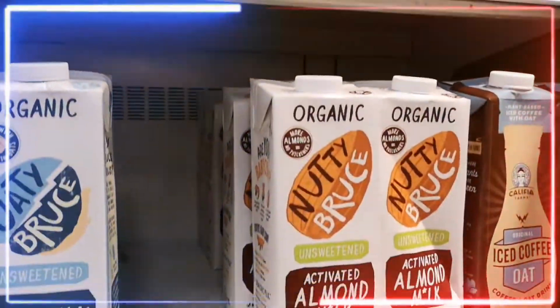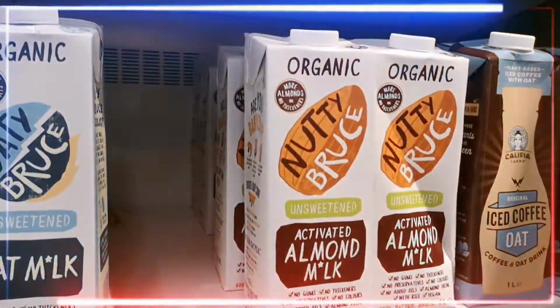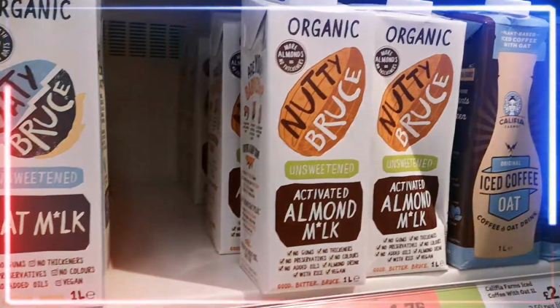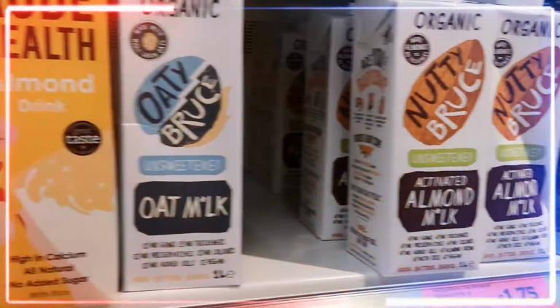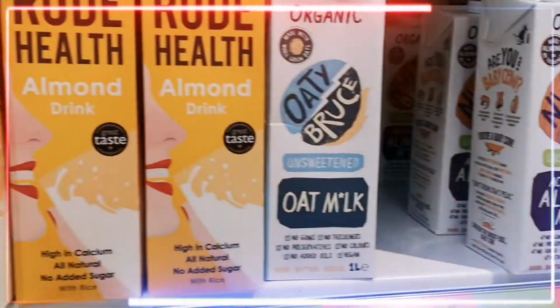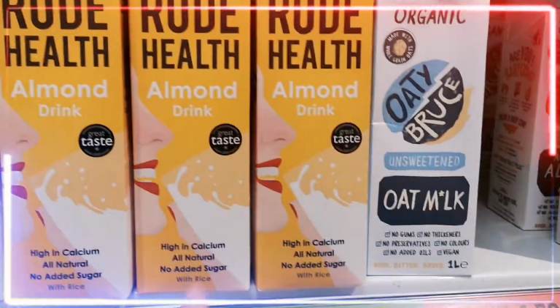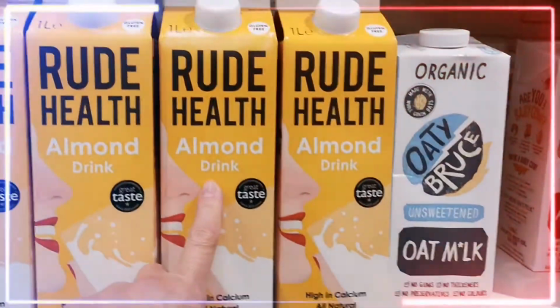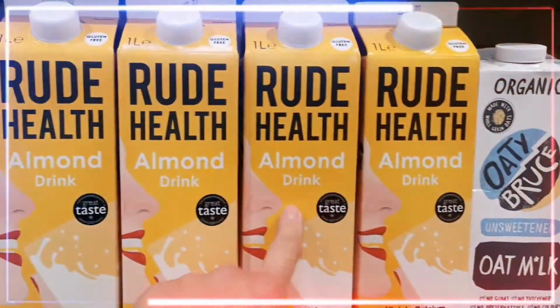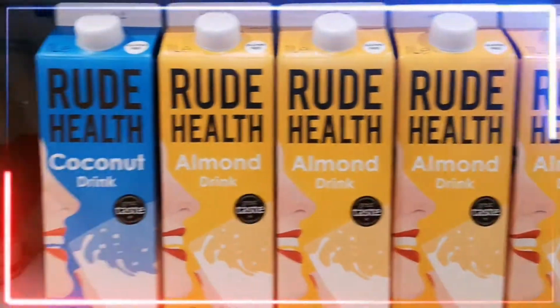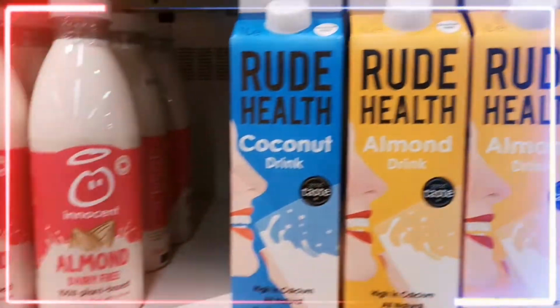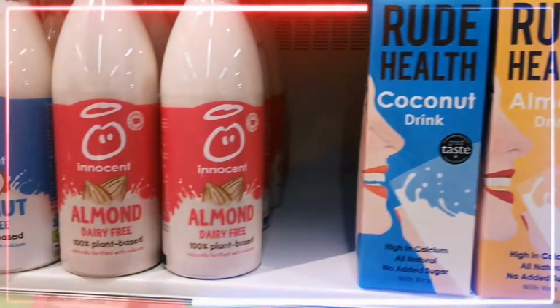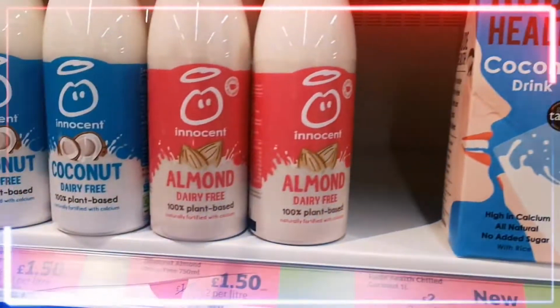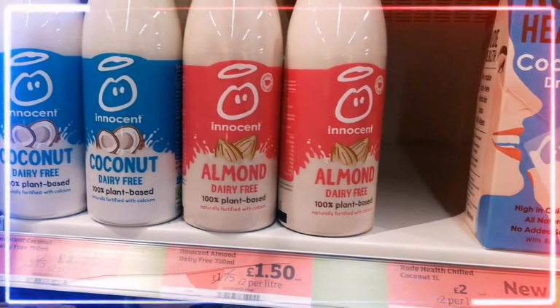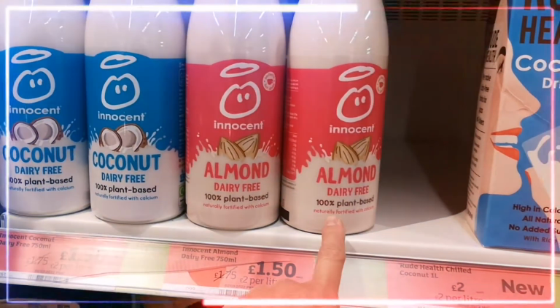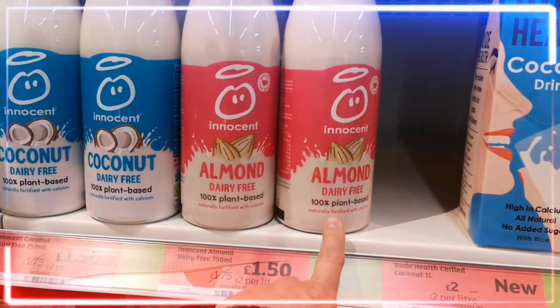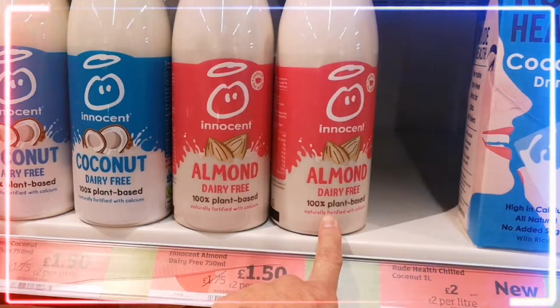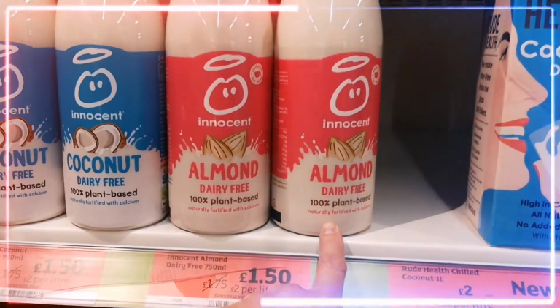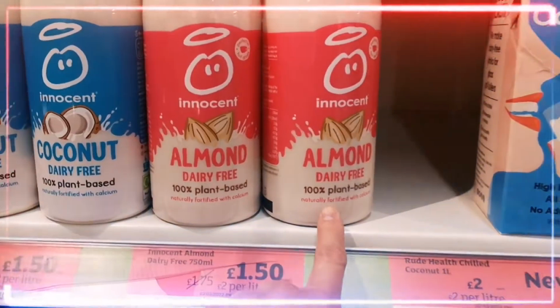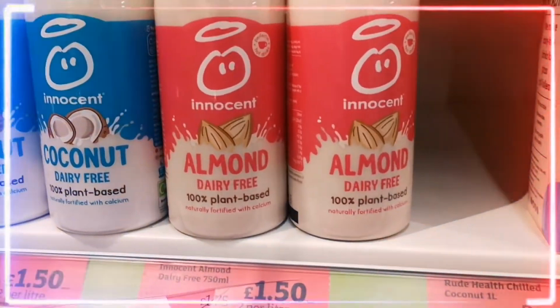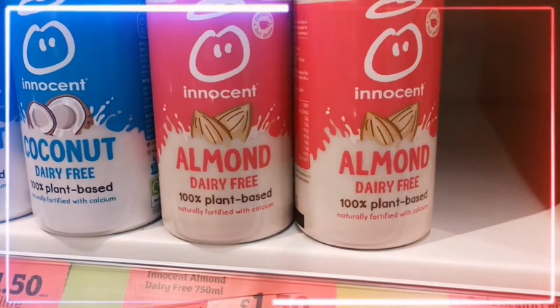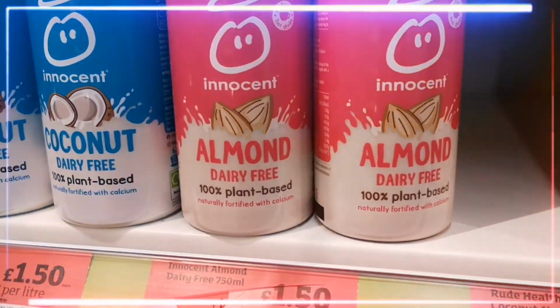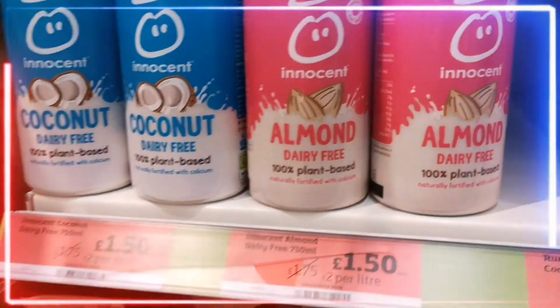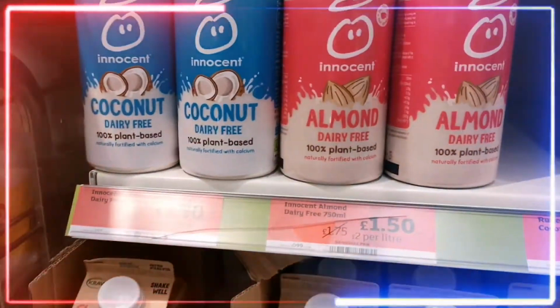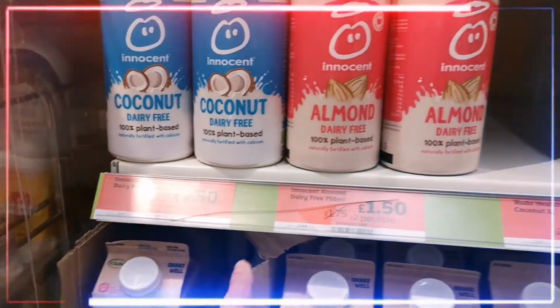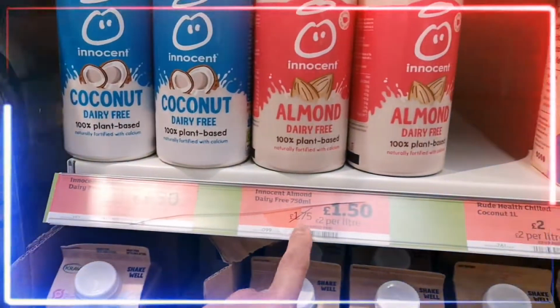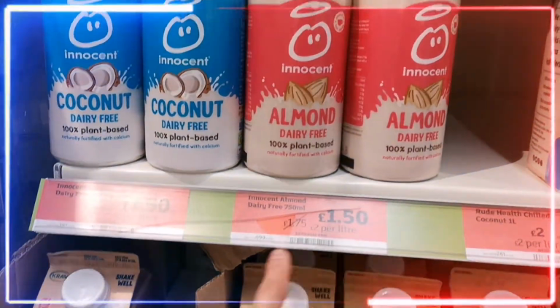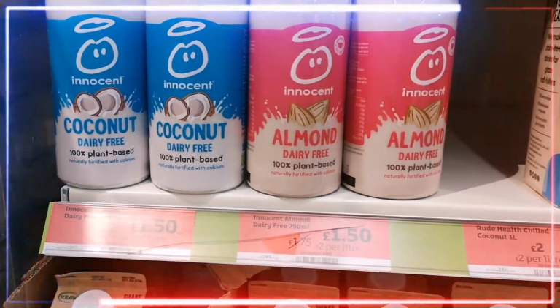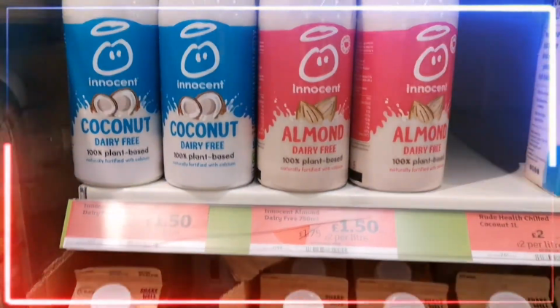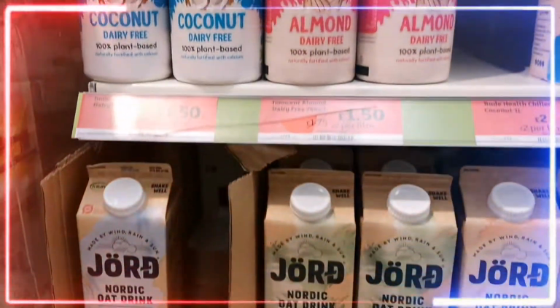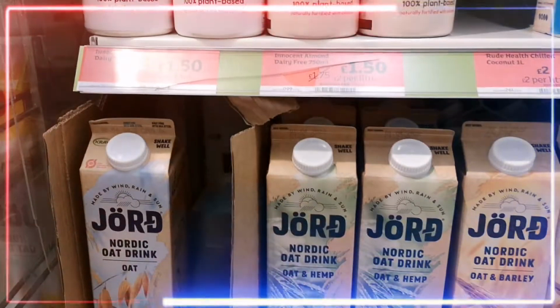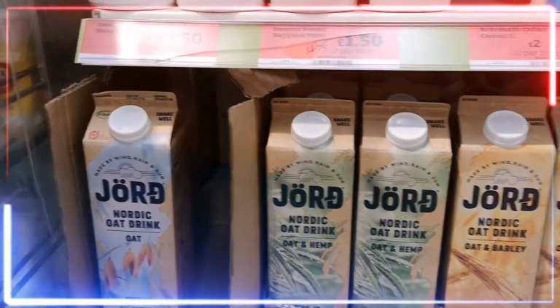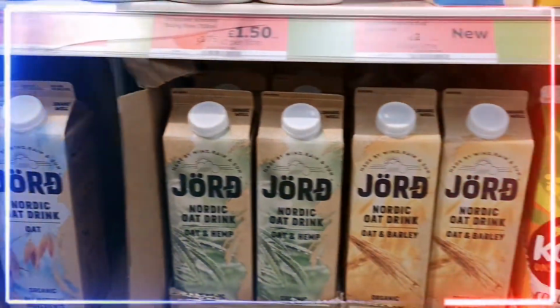I want dairy-free milk, 100%. Like this one here — and it's so cheap as well, very affordable.